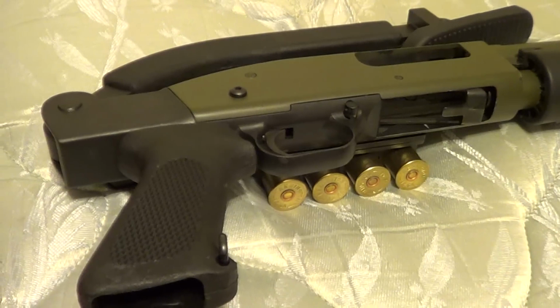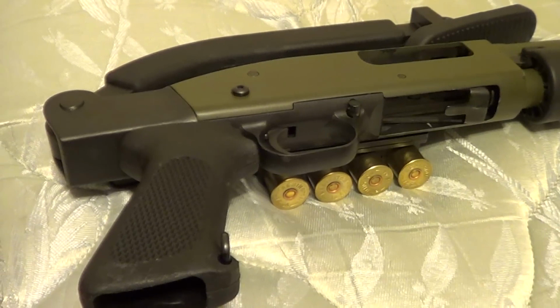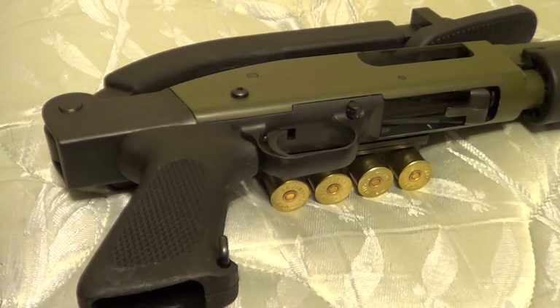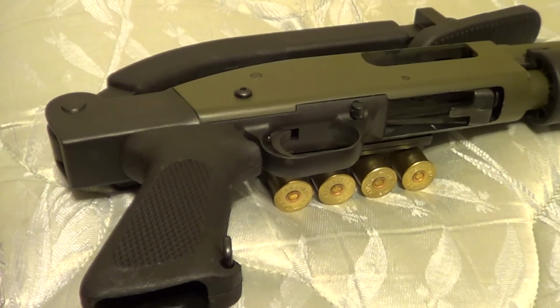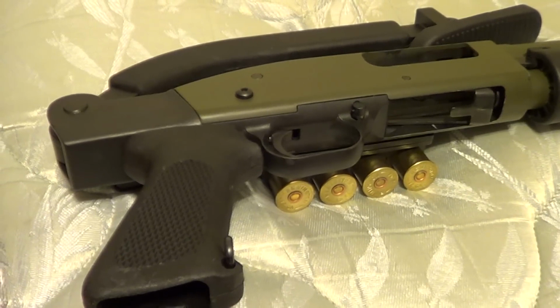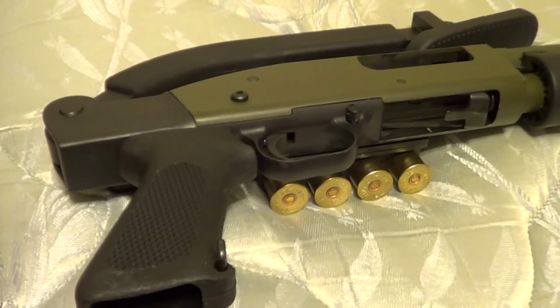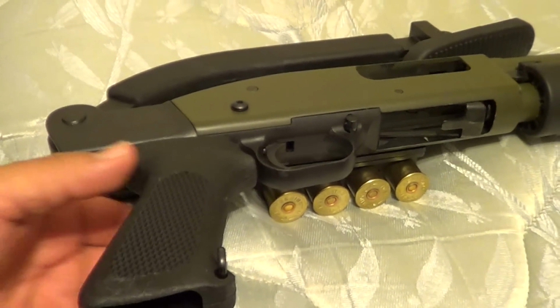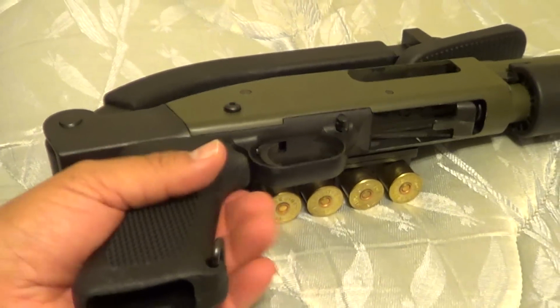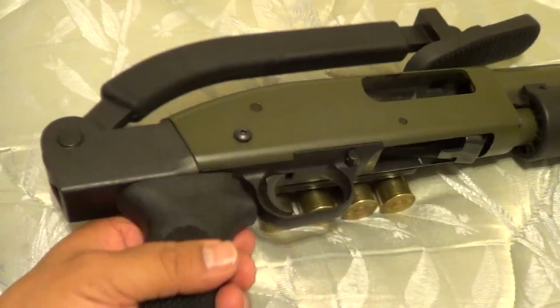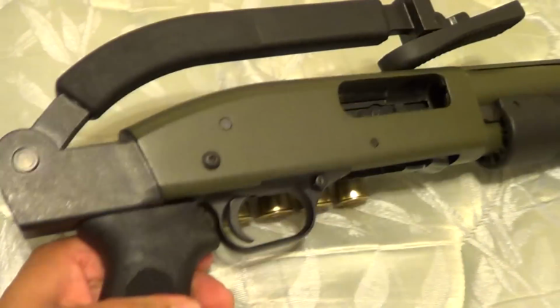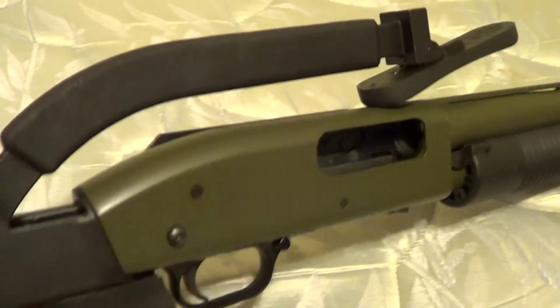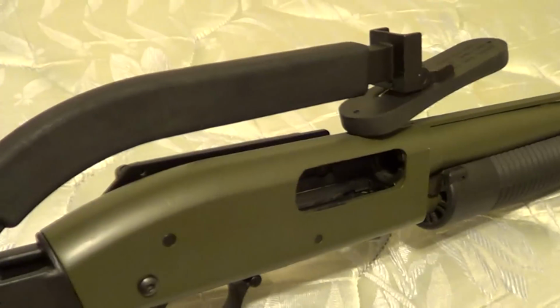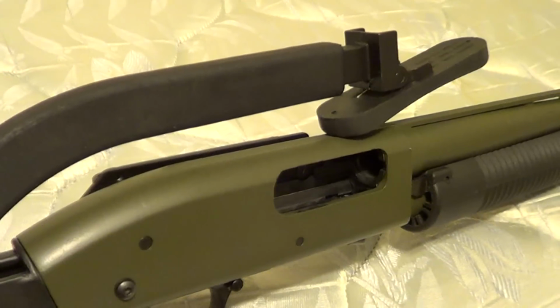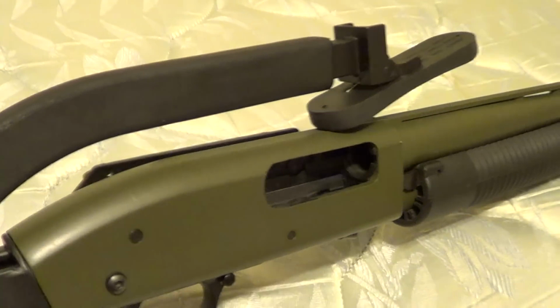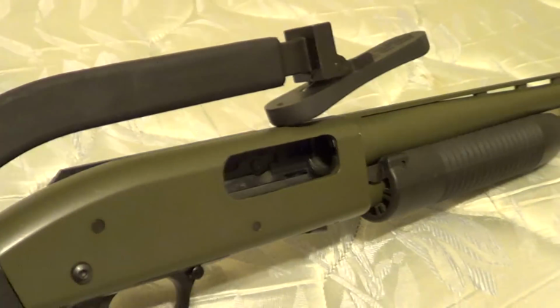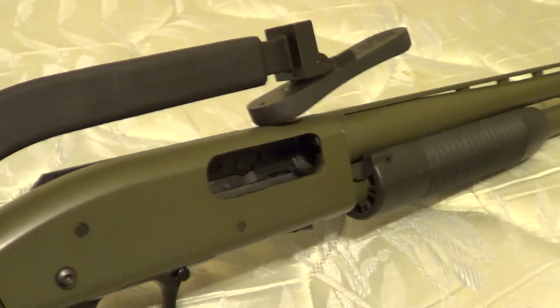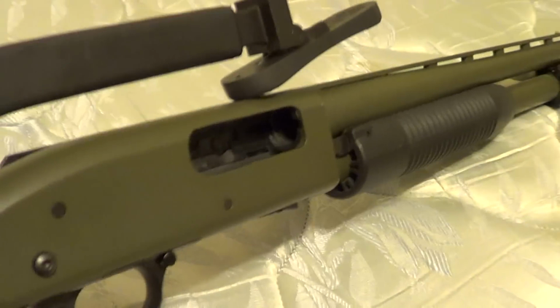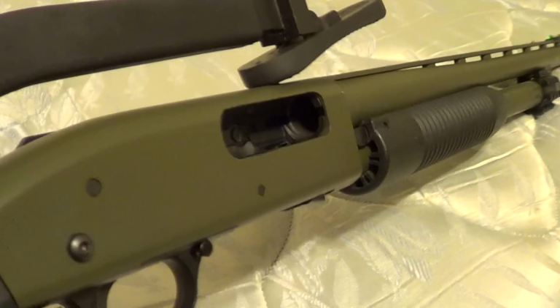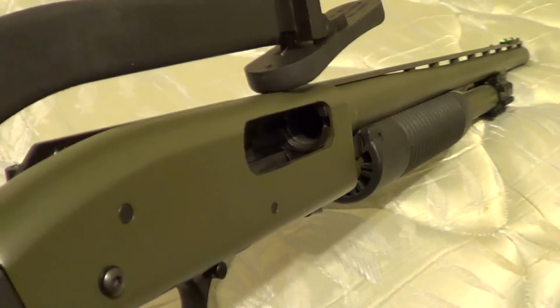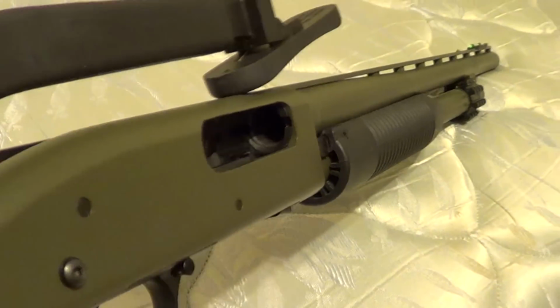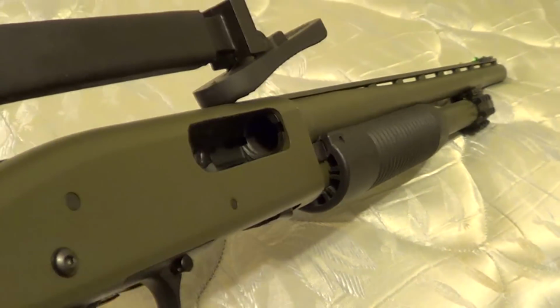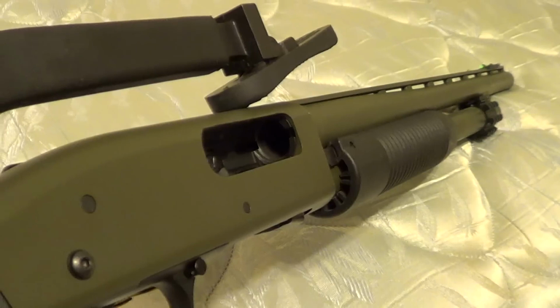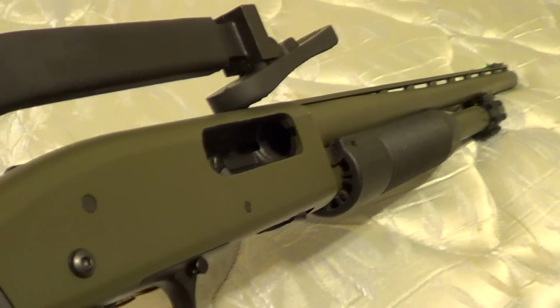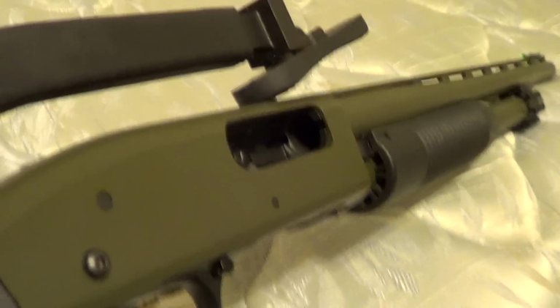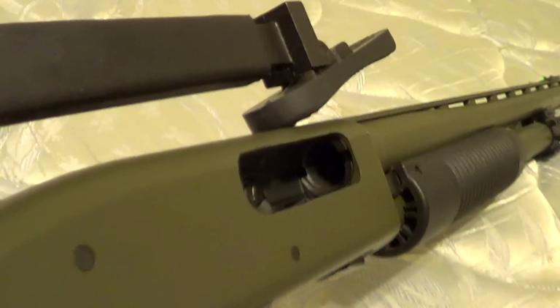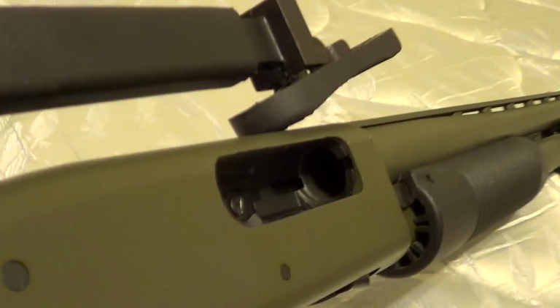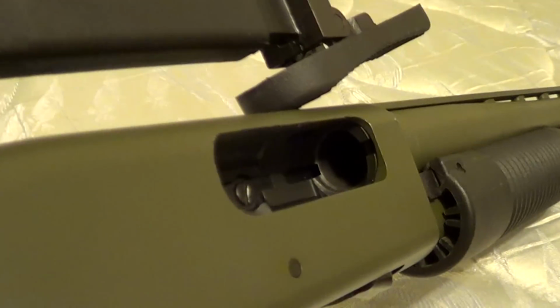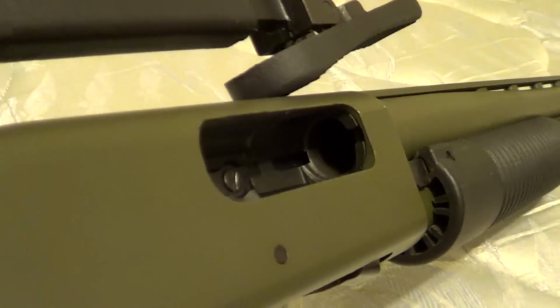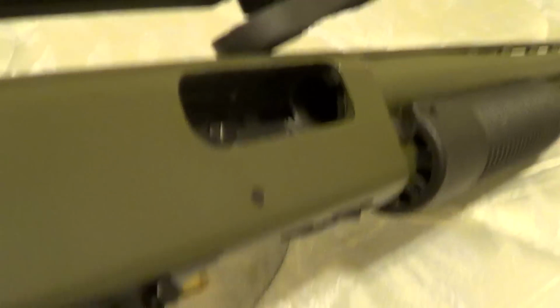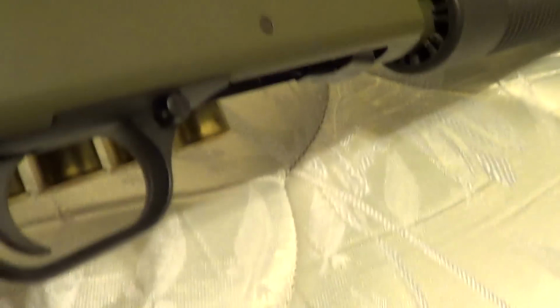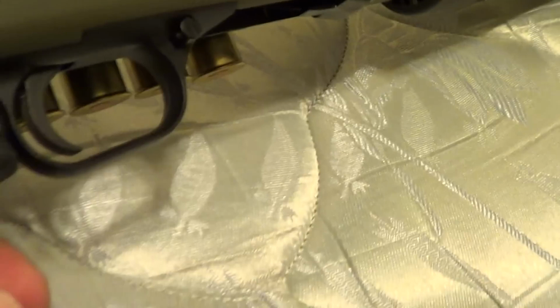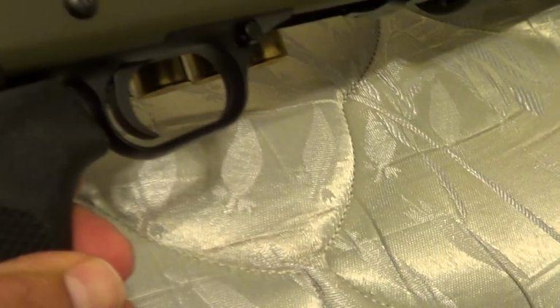Just installed this Choate top folder on my Mossberg Maverick 88. Weapon is unloaded and on safe.